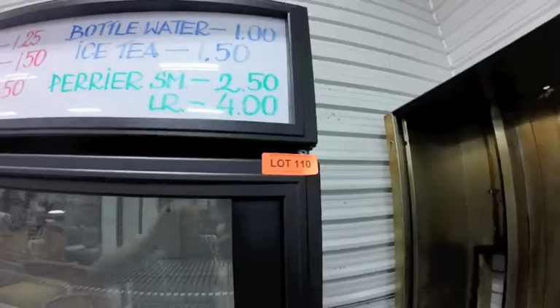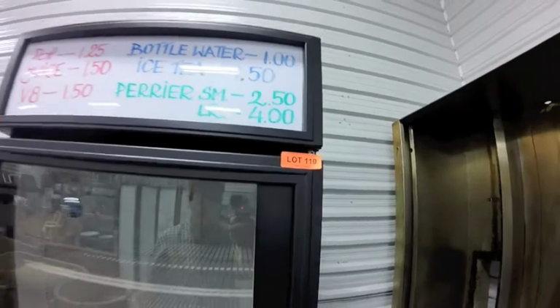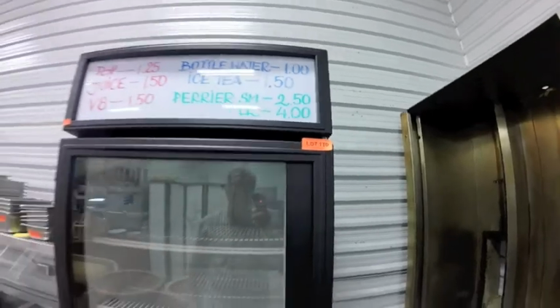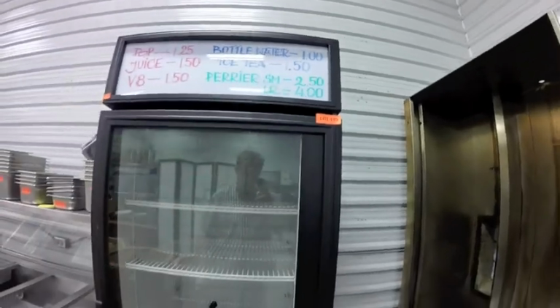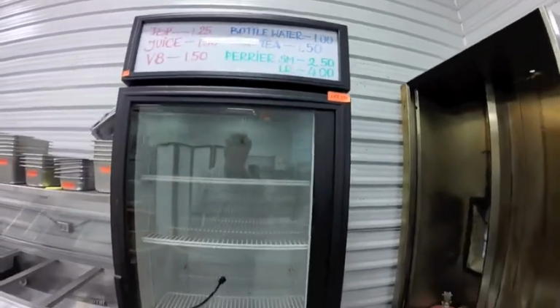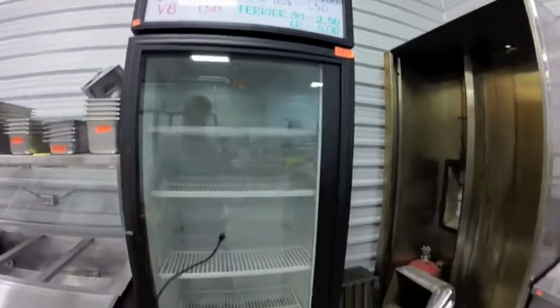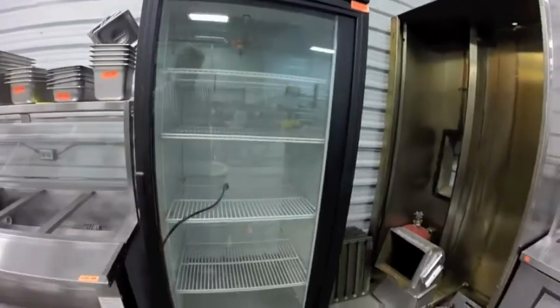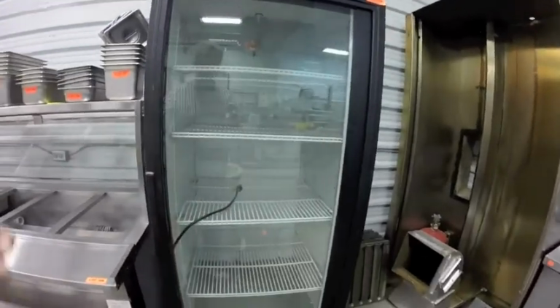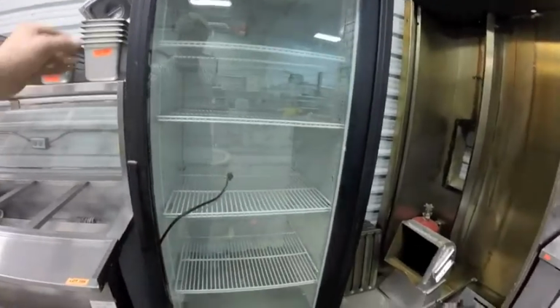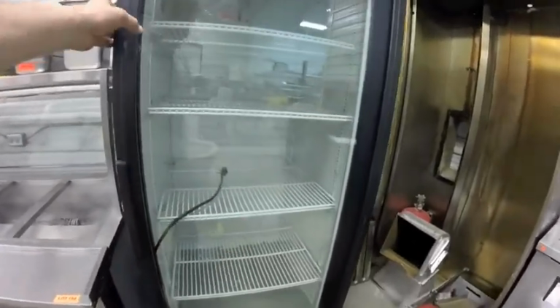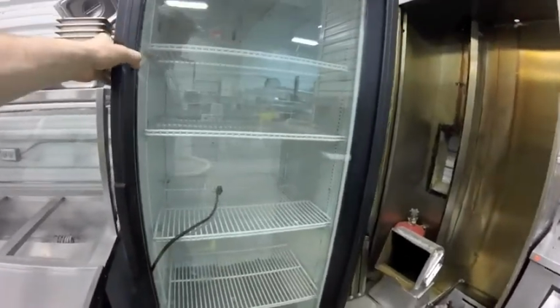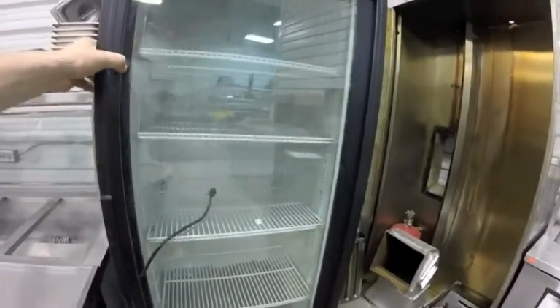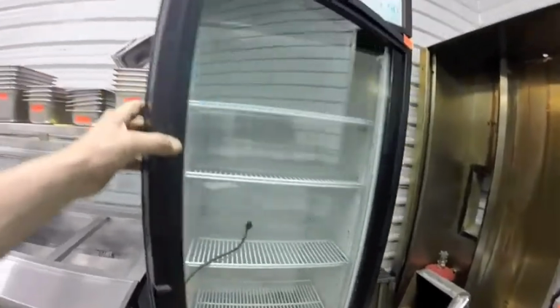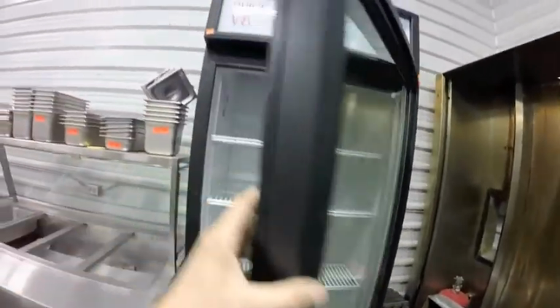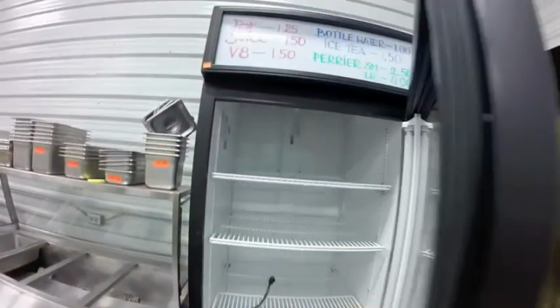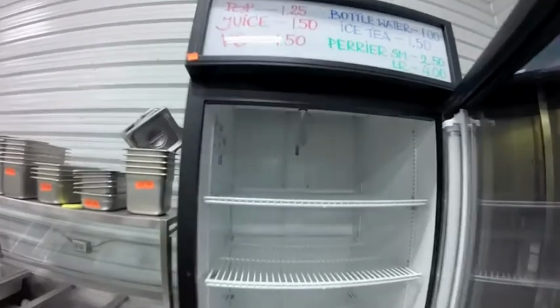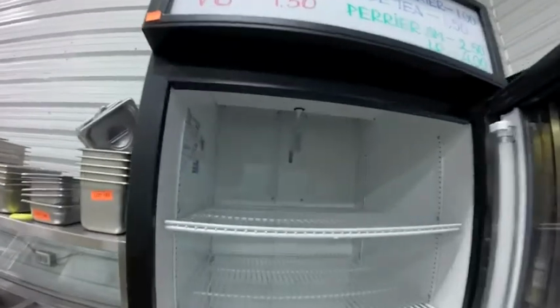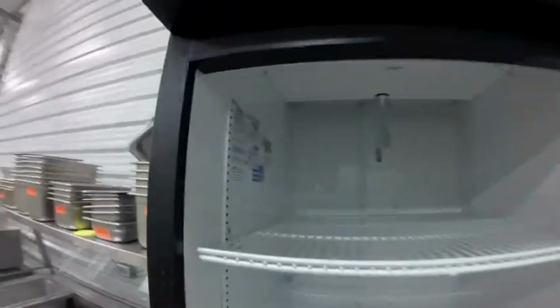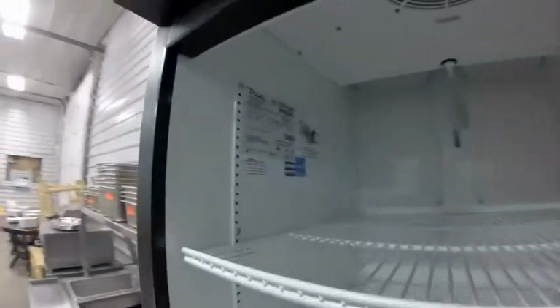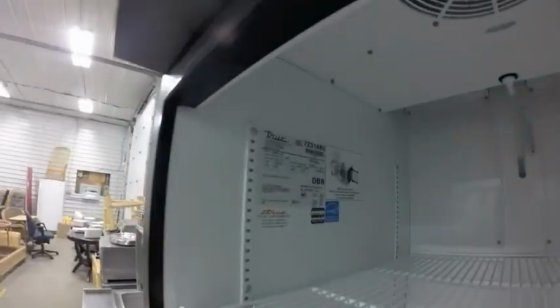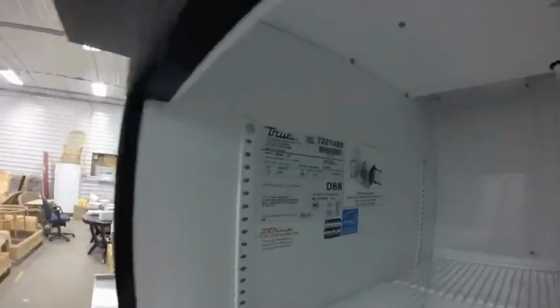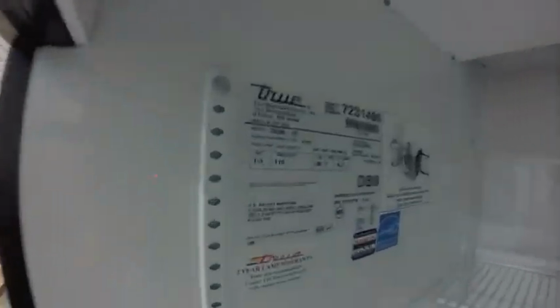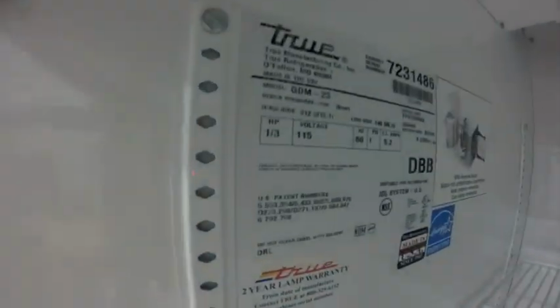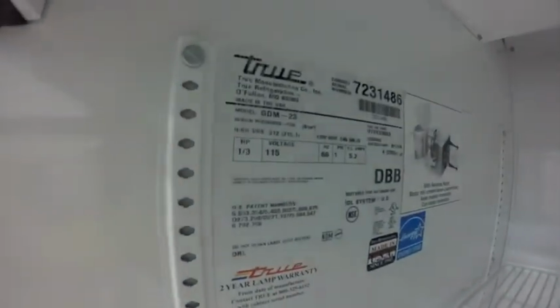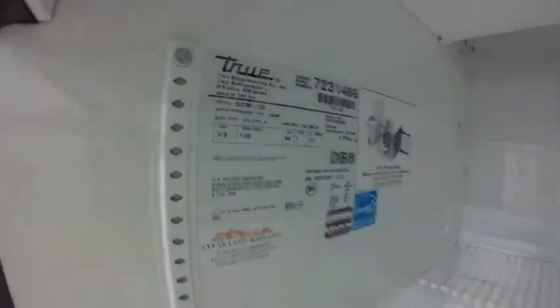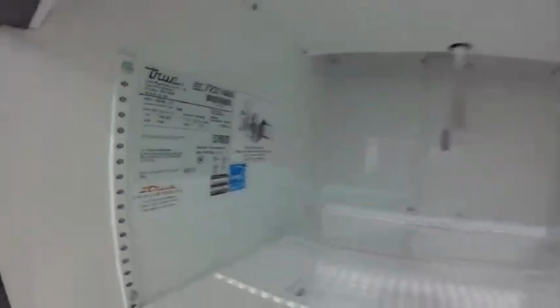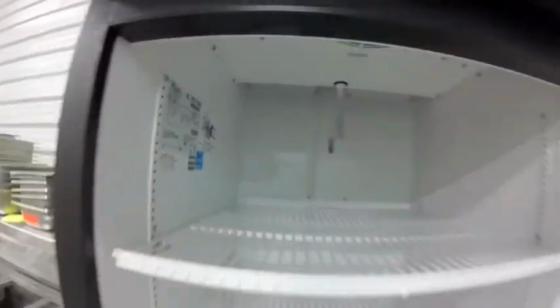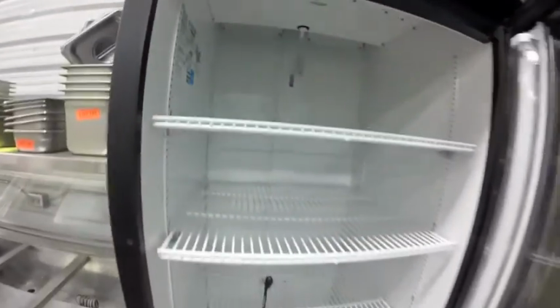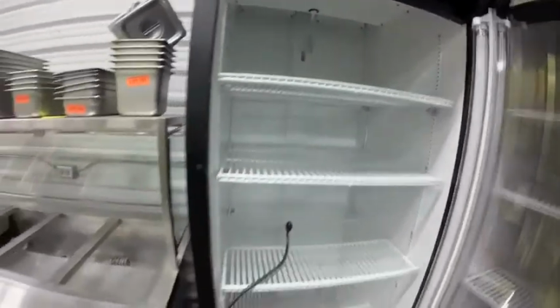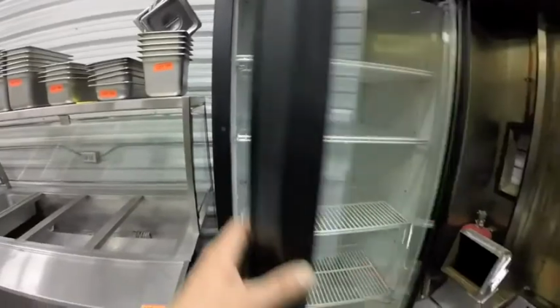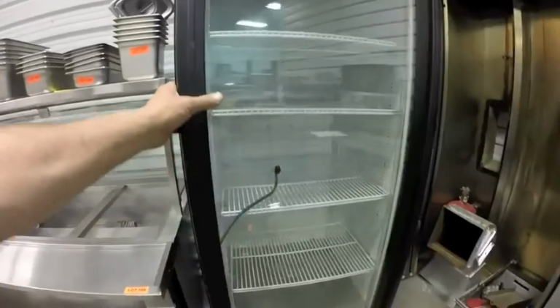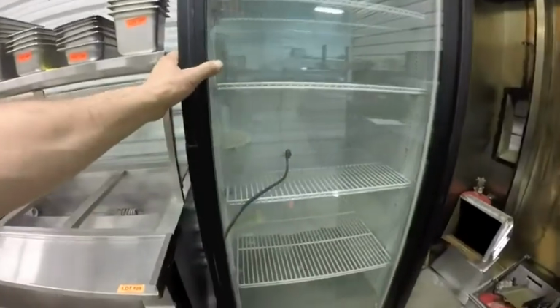Lot 110 is this True upright glass-front fridge — perfect condition, no smell whatsoever, brand new on the inside if you ask me.